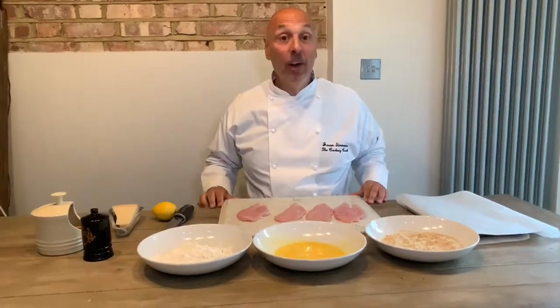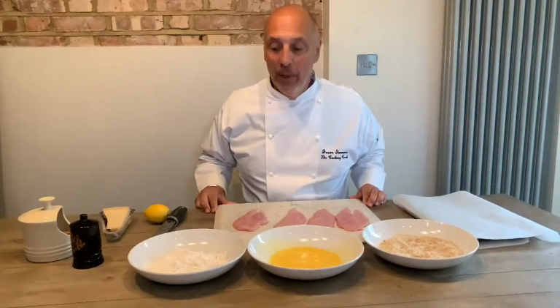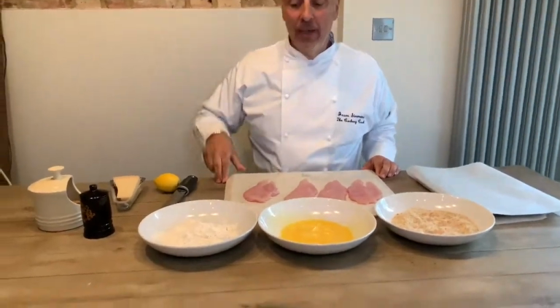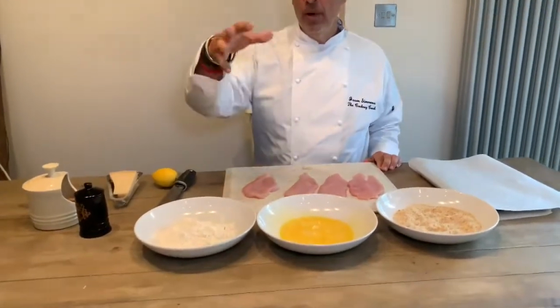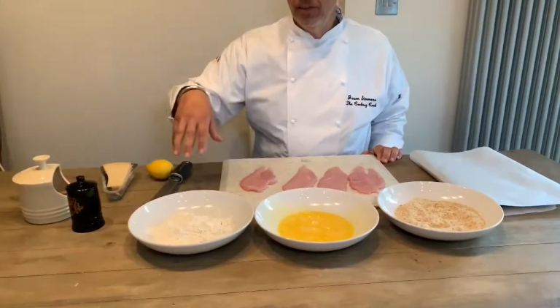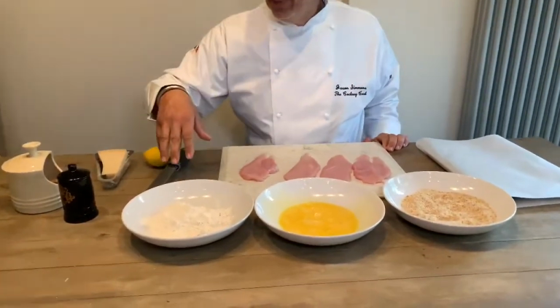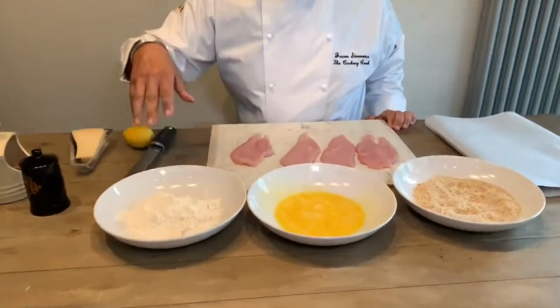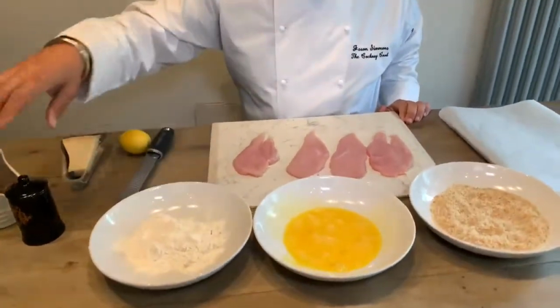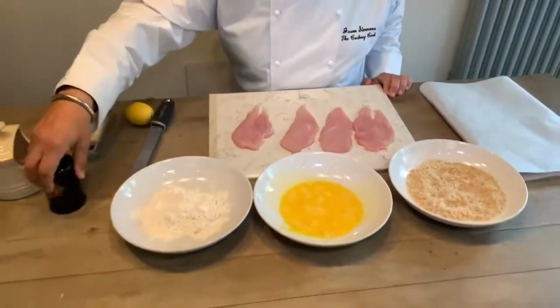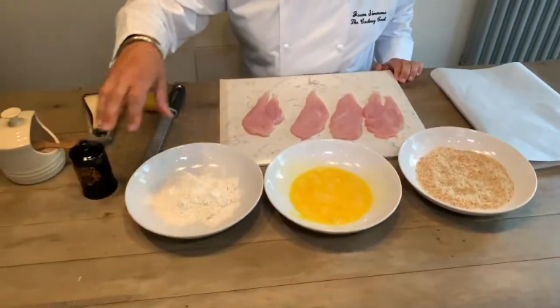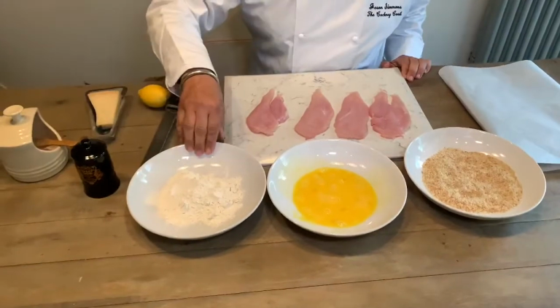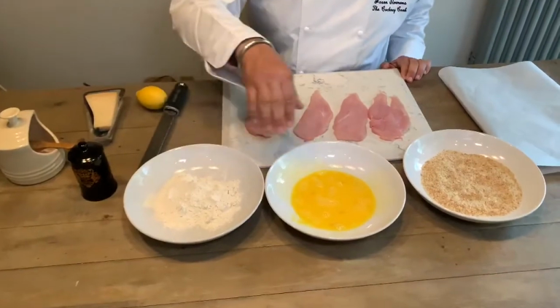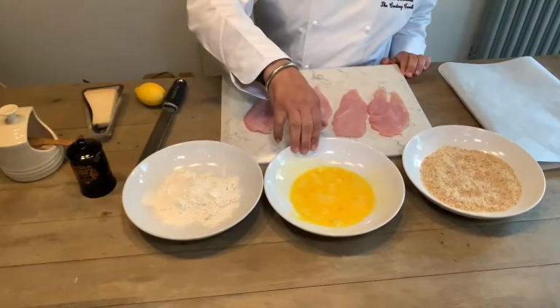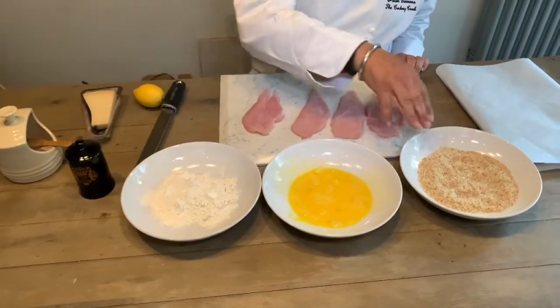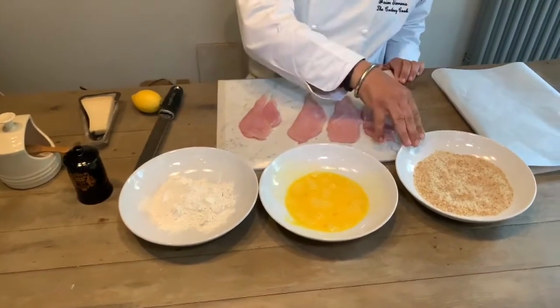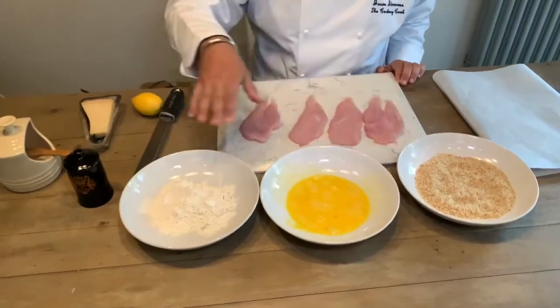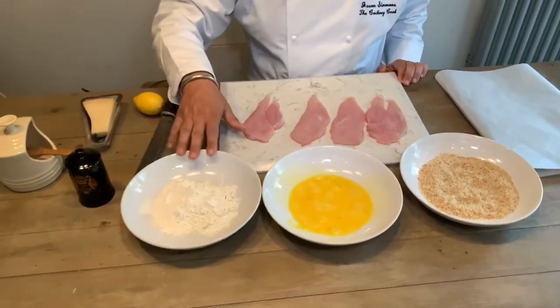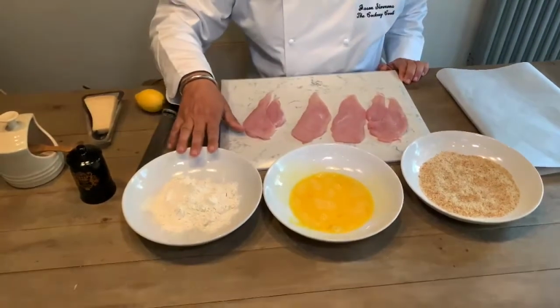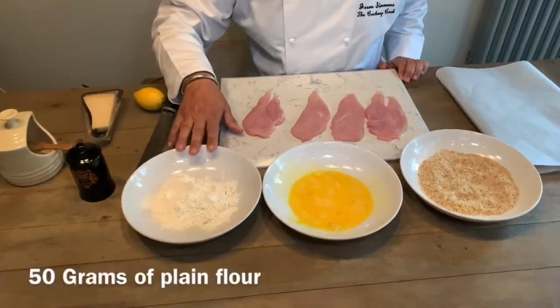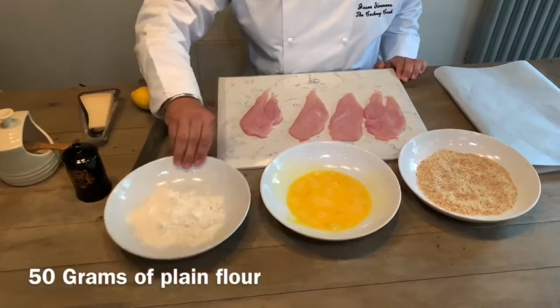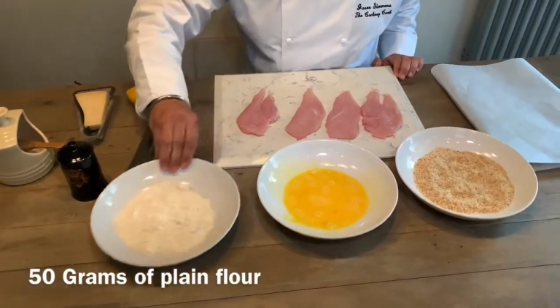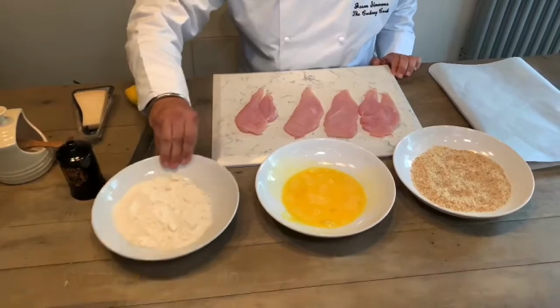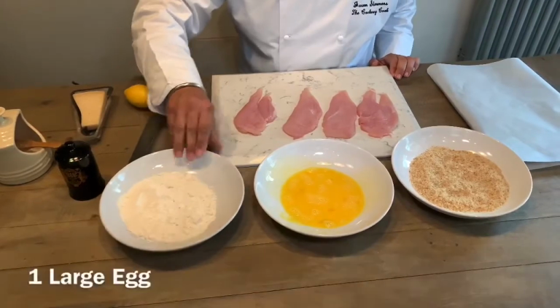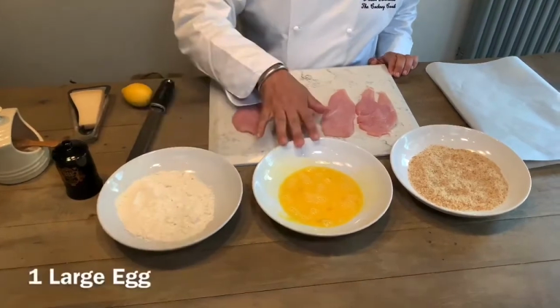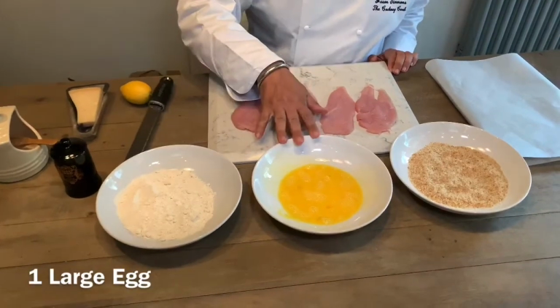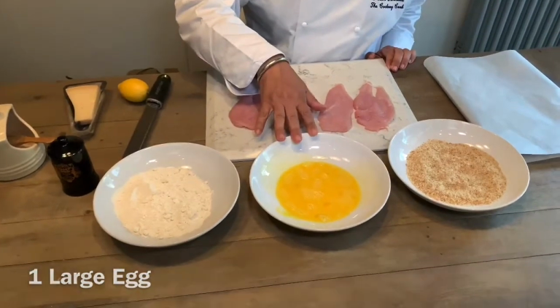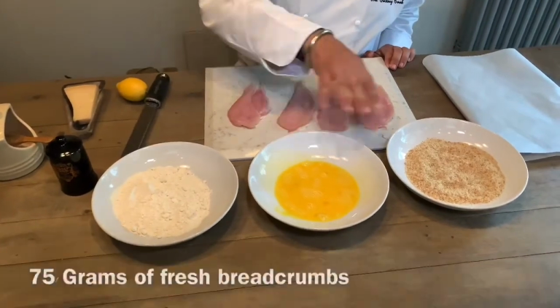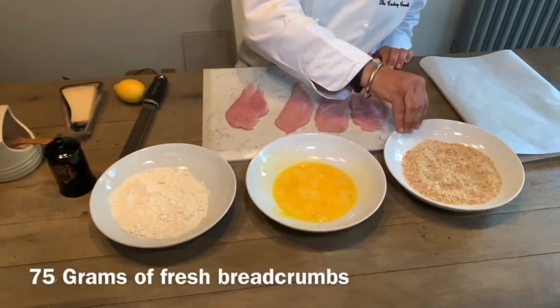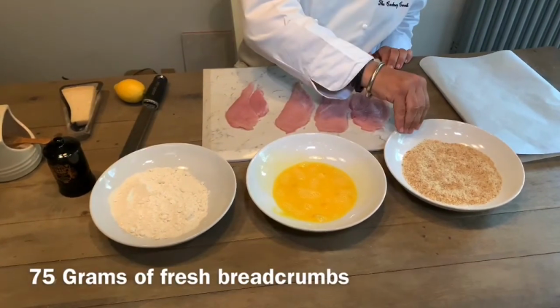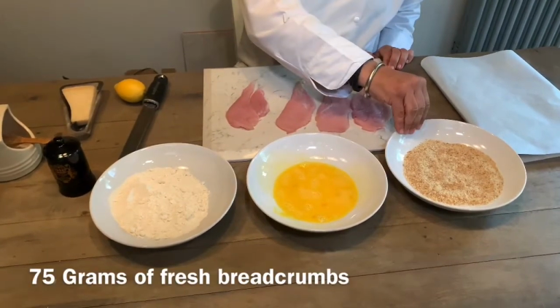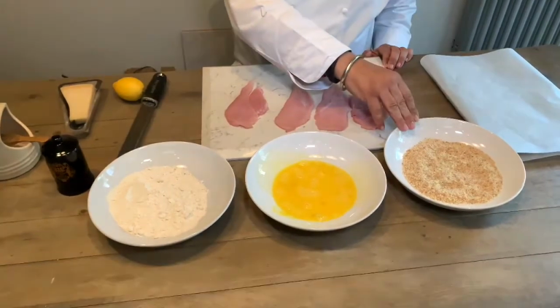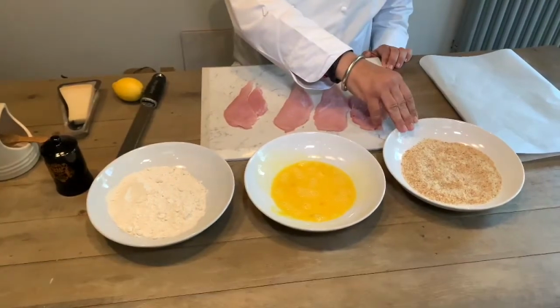I've now flattened all four of my scallops out. So if we come in you'll see I've got flour, egg, and breadcrumbs — about 50 grams of flour, one large egg, and 75 grams of breadcrumbs.